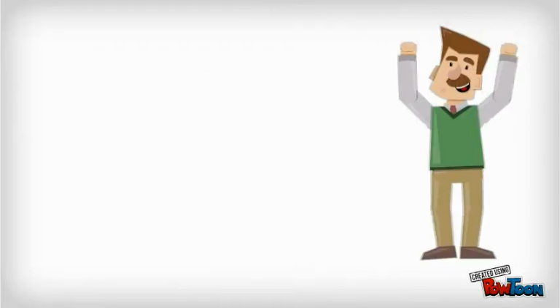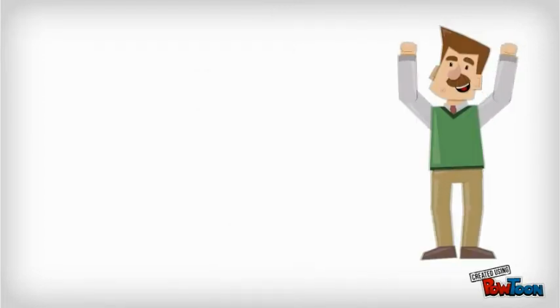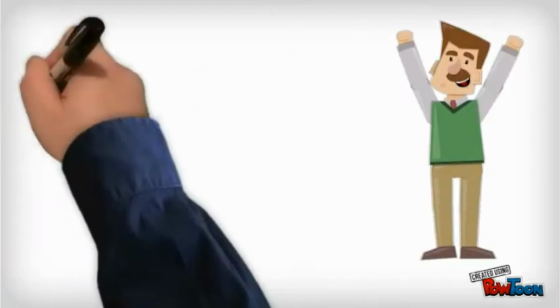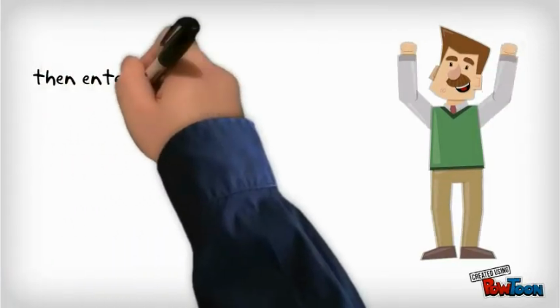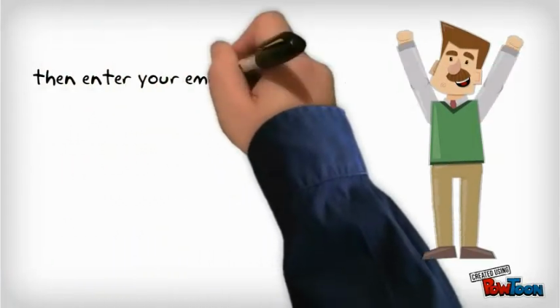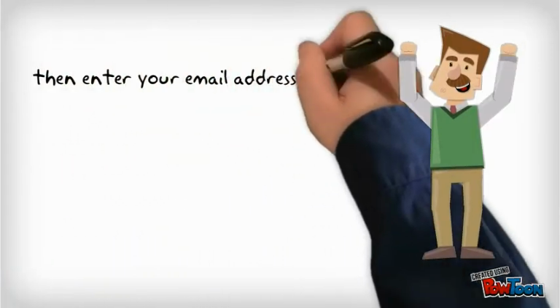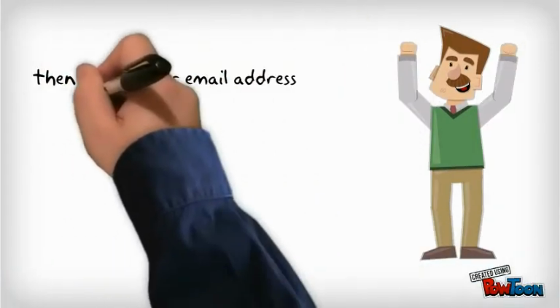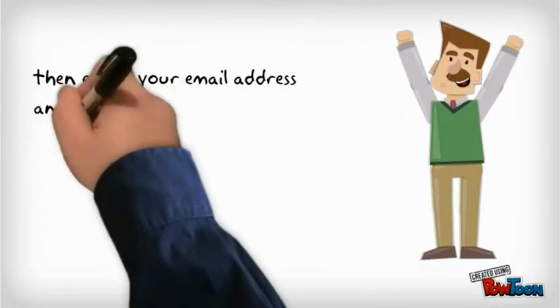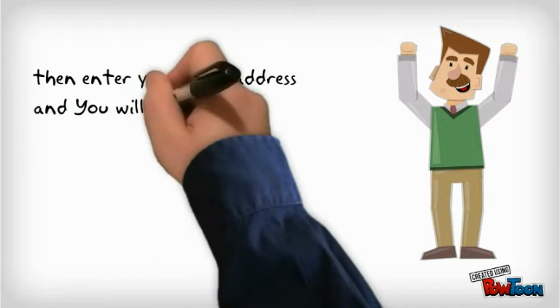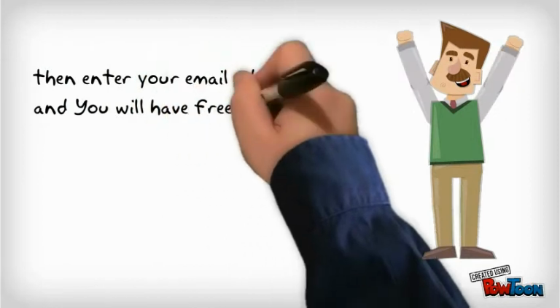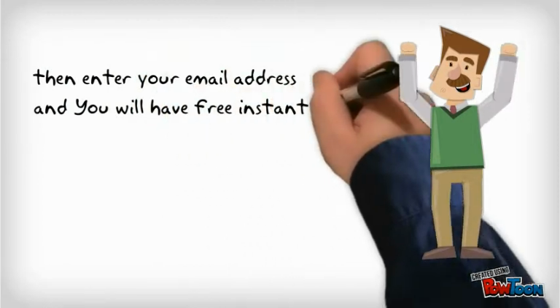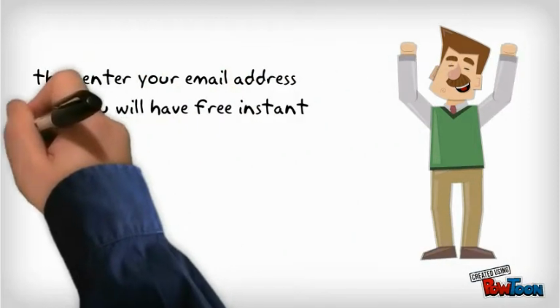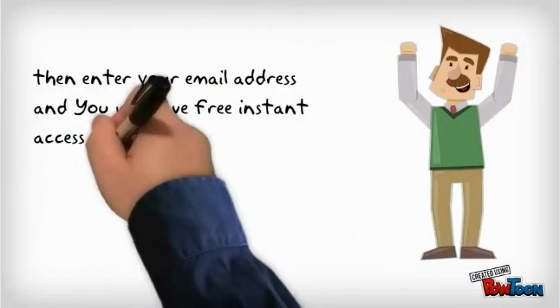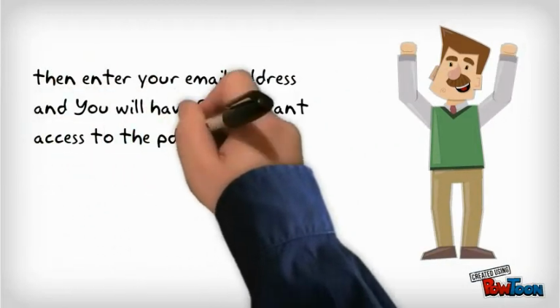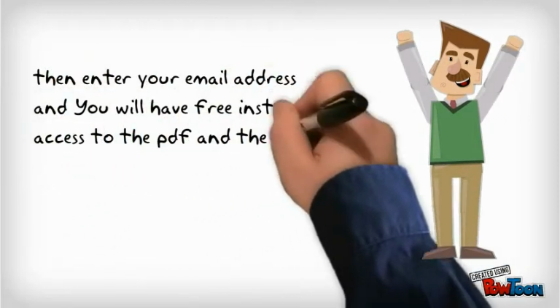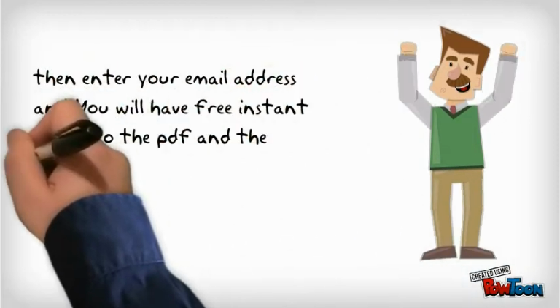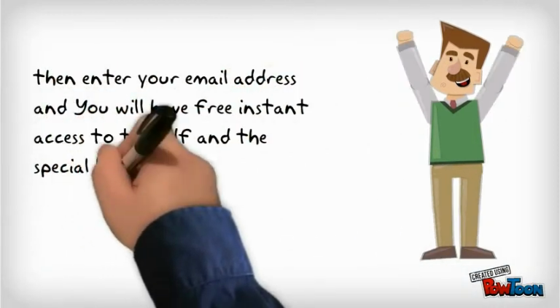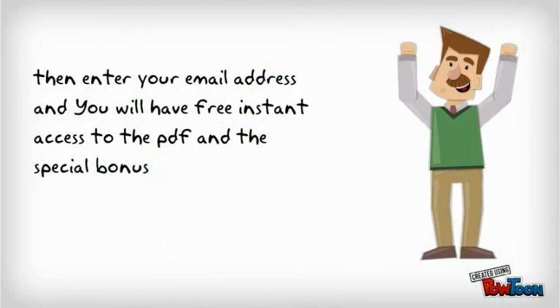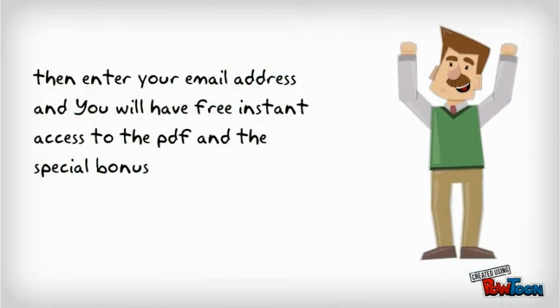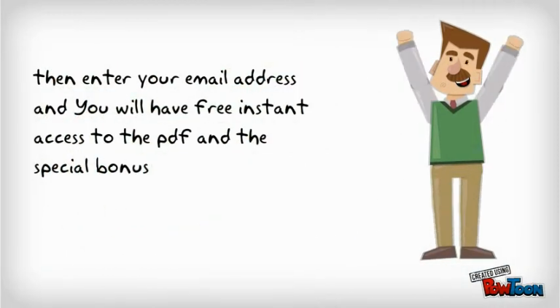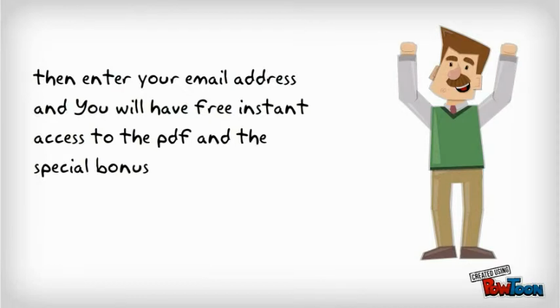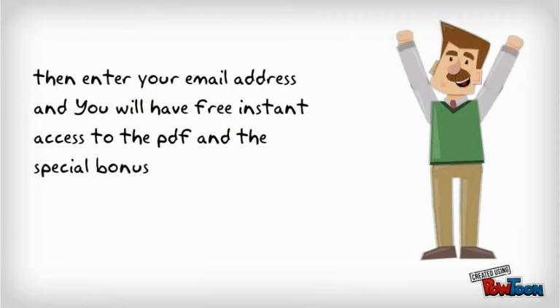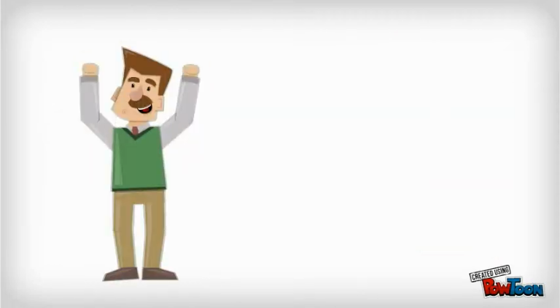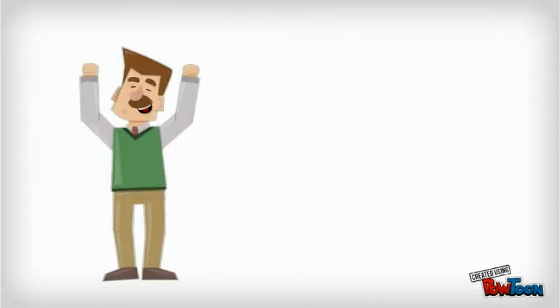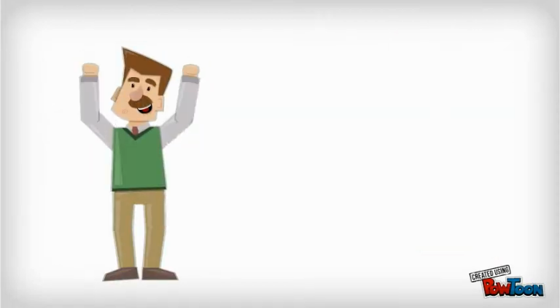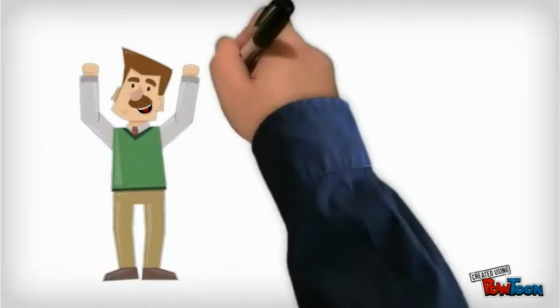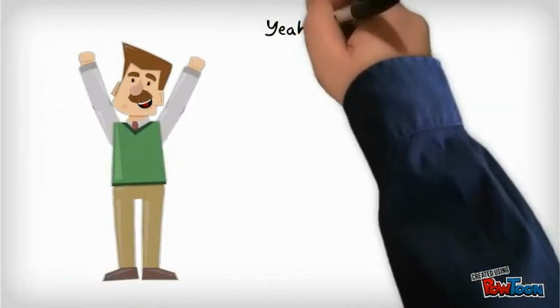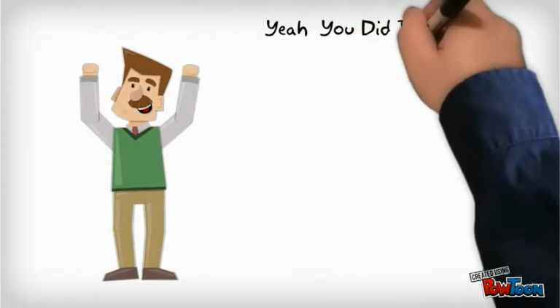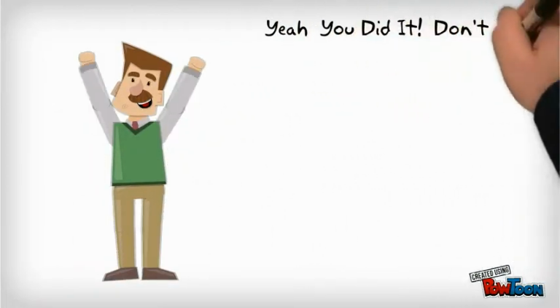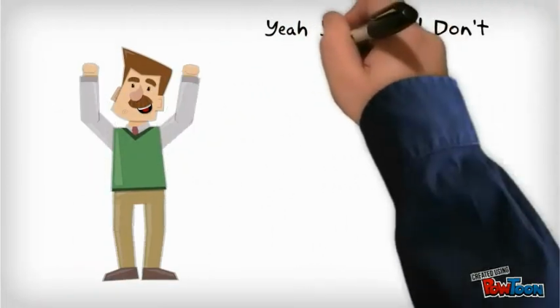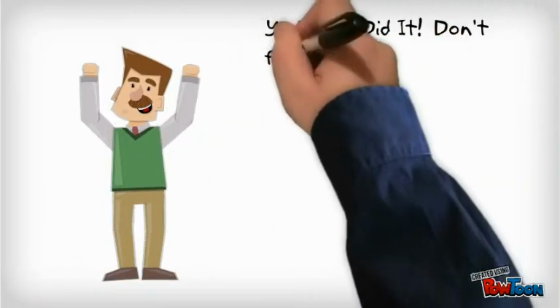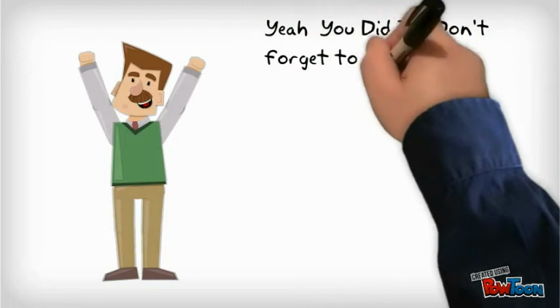Then enter your email address and you will have free instant access to the PDF and the special bonus. Don't forget to check your email.